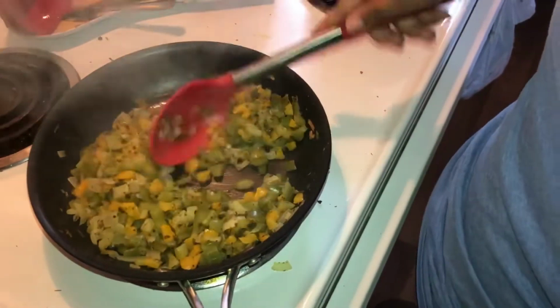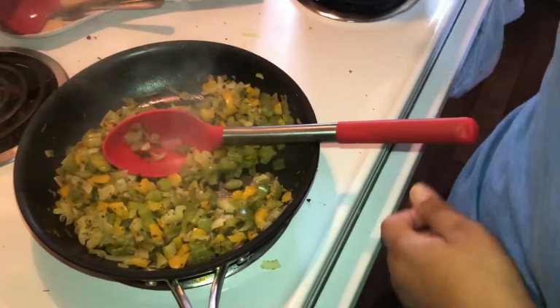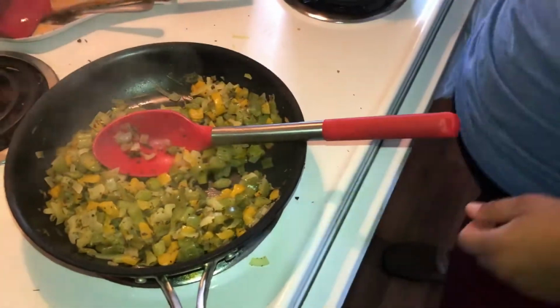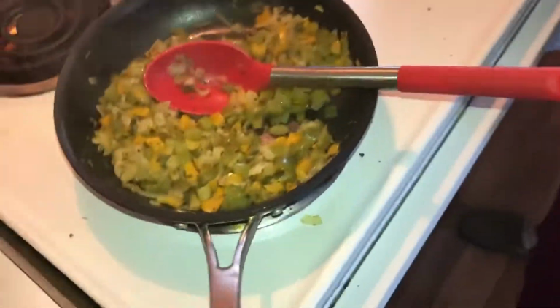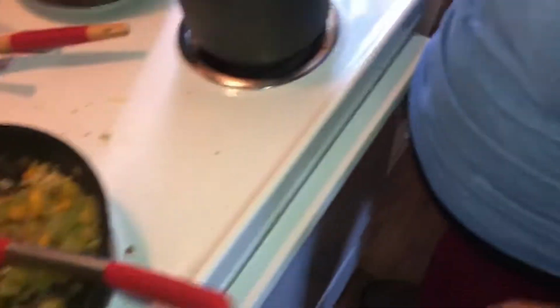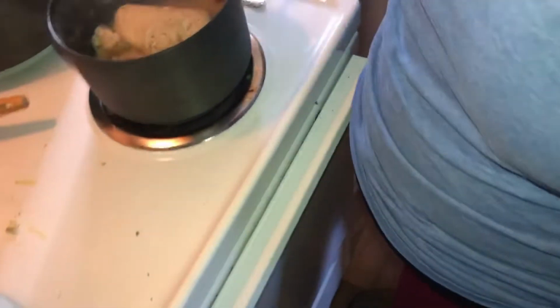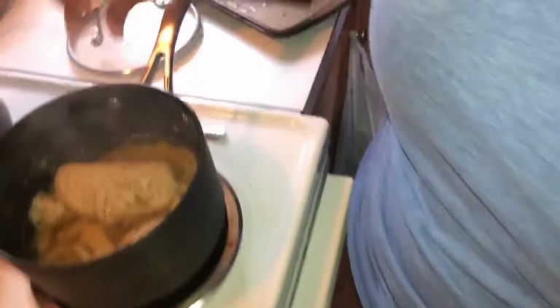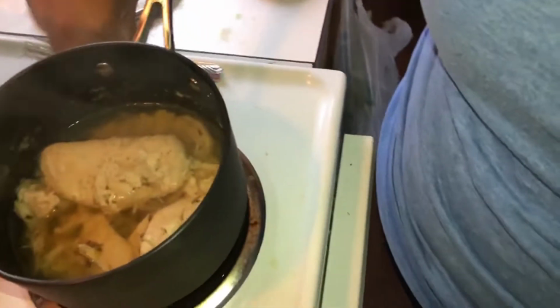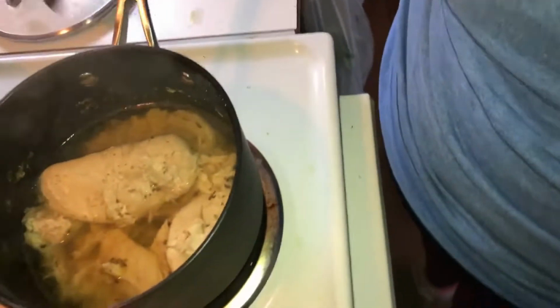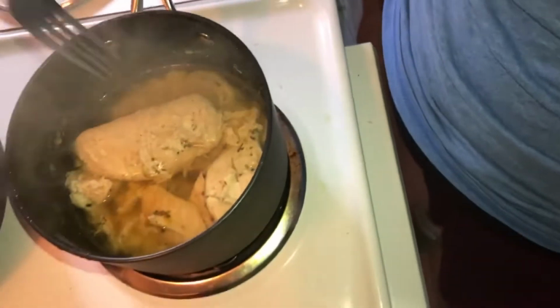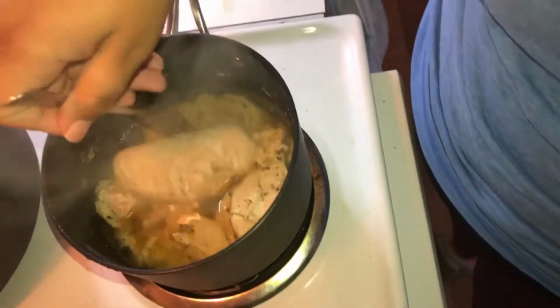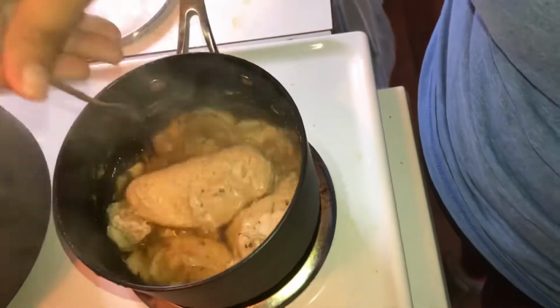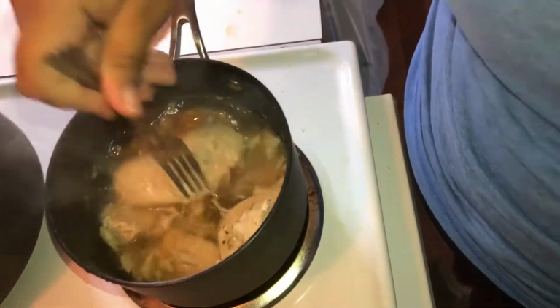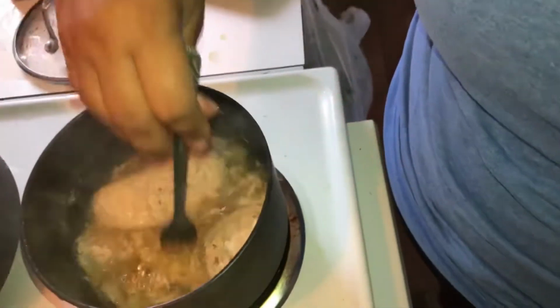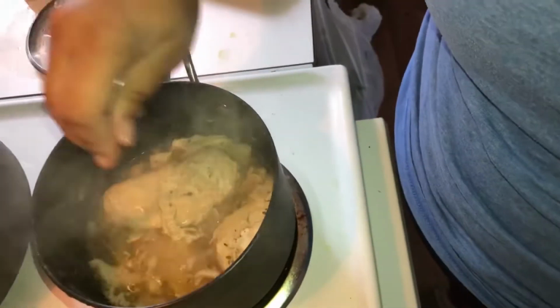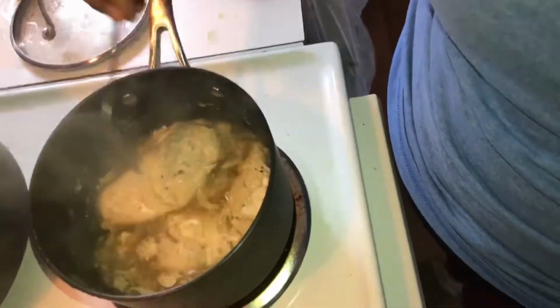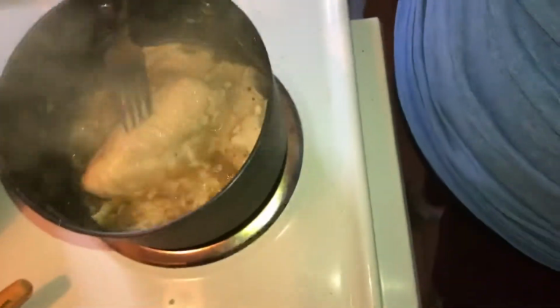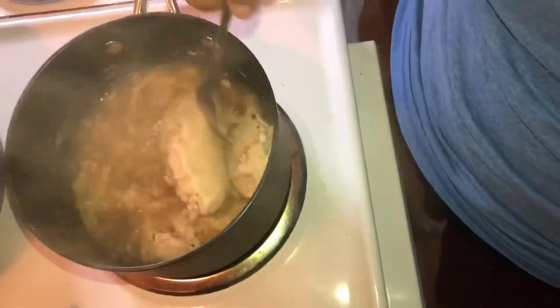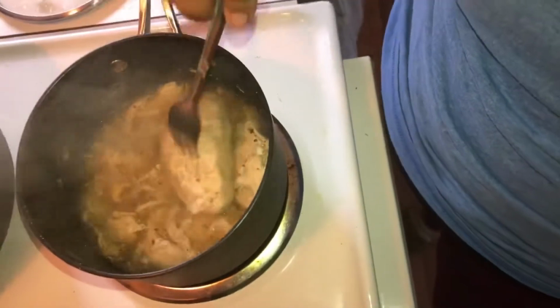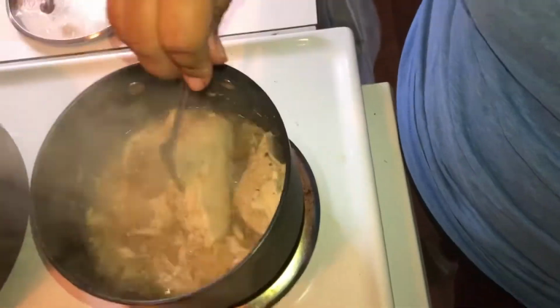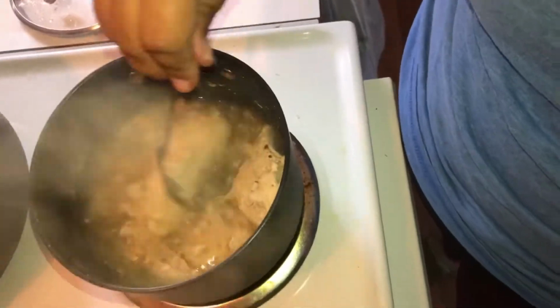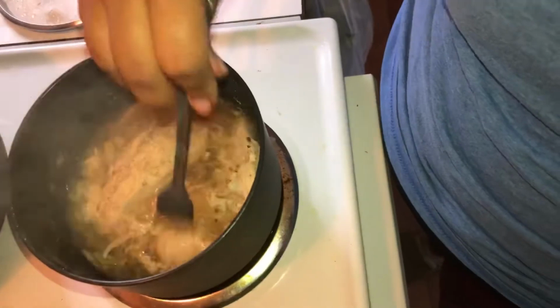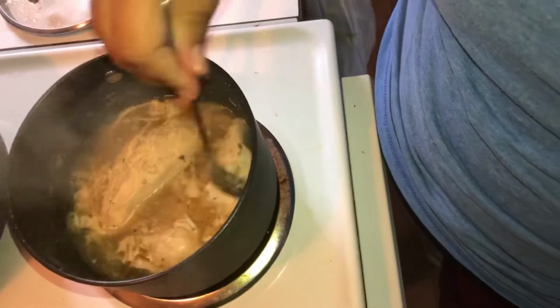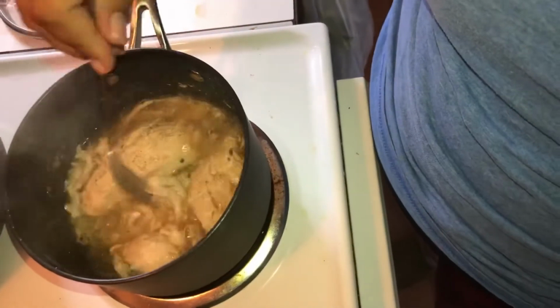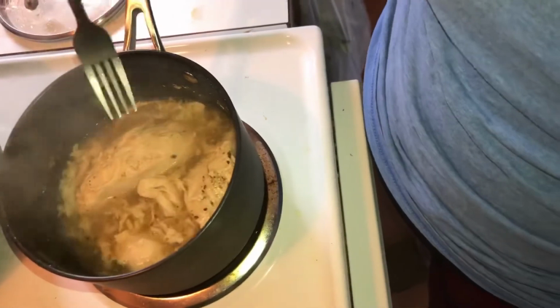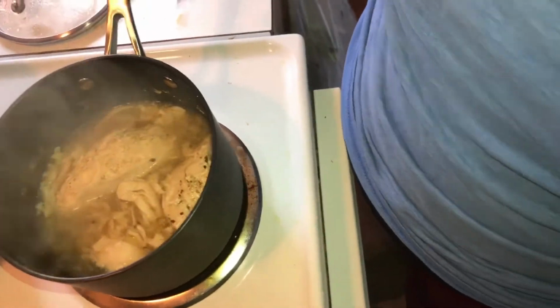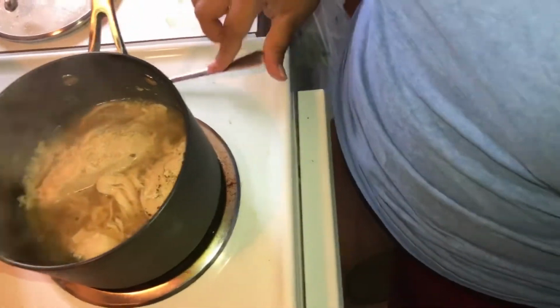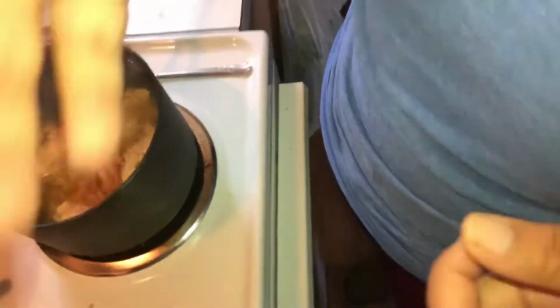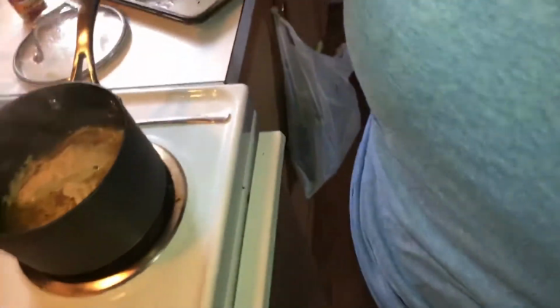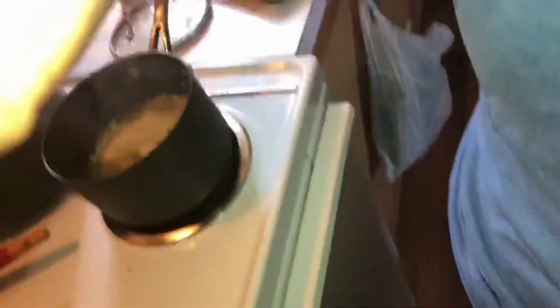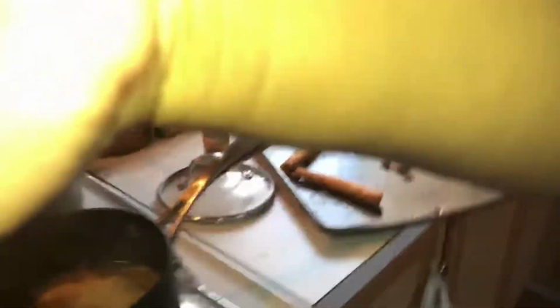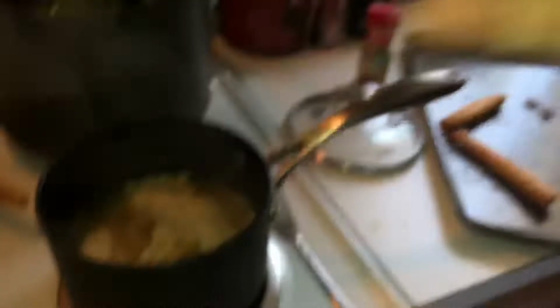We have some chicken breasts right here. I used chicken breasts because that's what I had on hand — they were easy to cook and boil. Chad is actually going to shred these and we're gonna put them in the bowl.